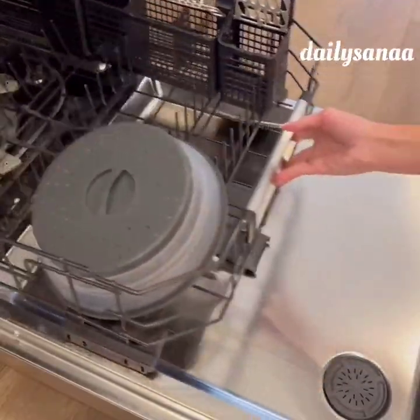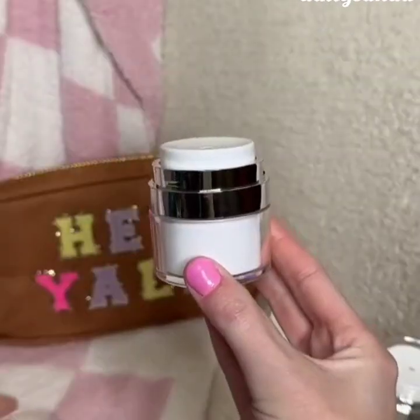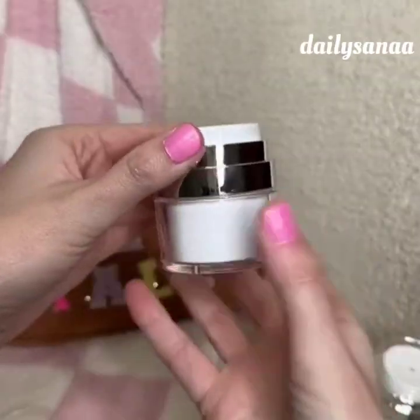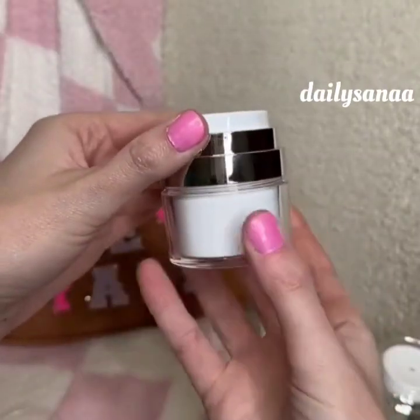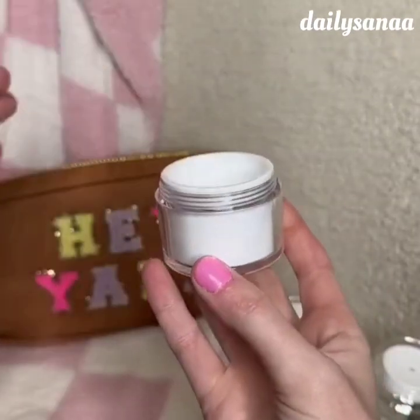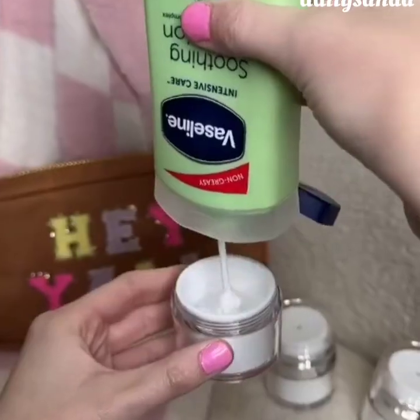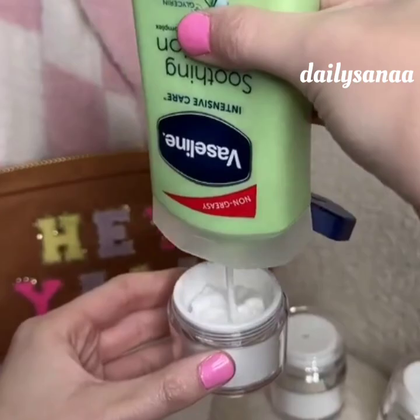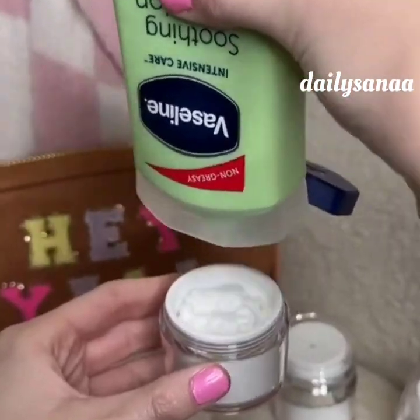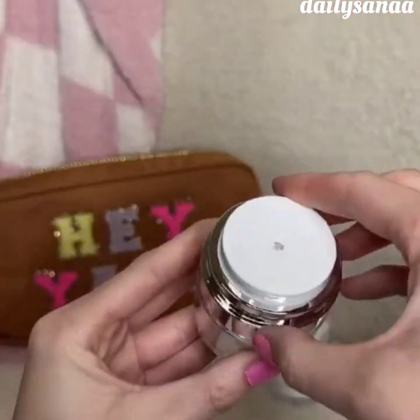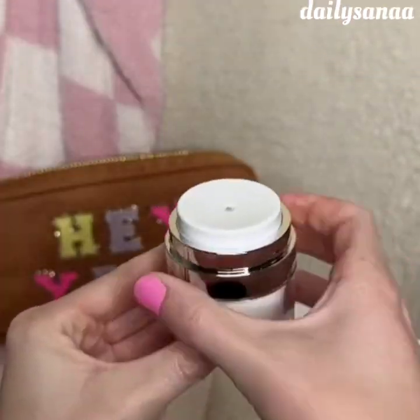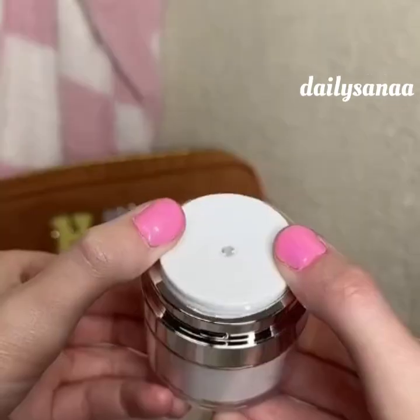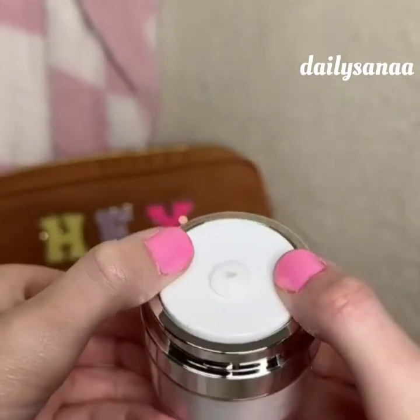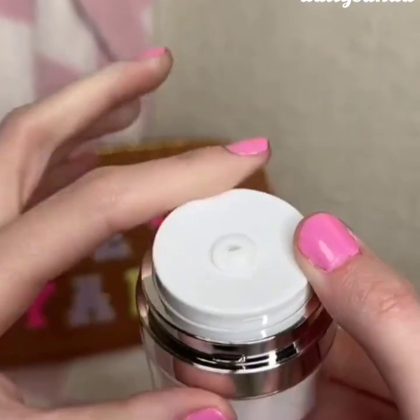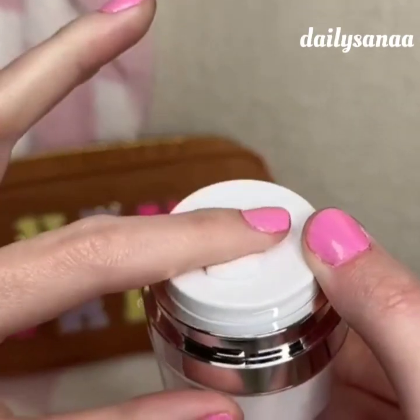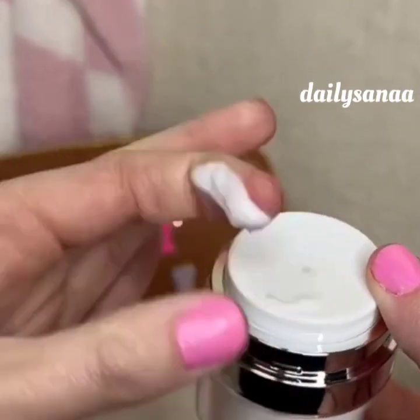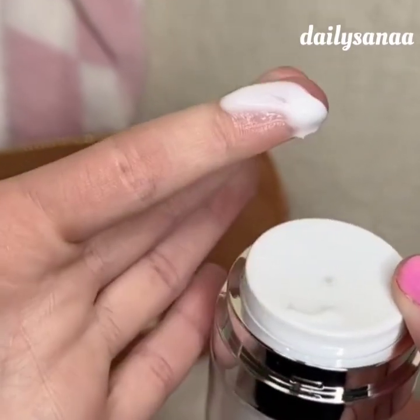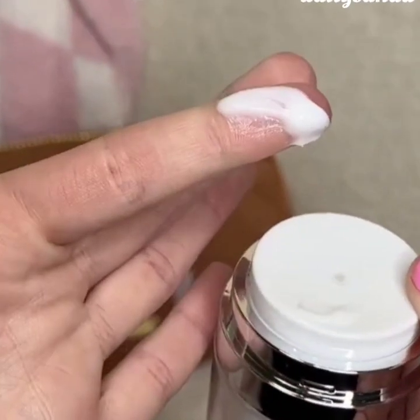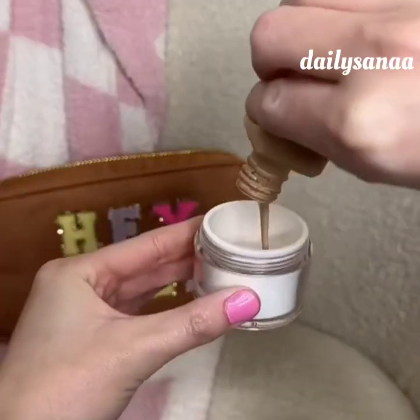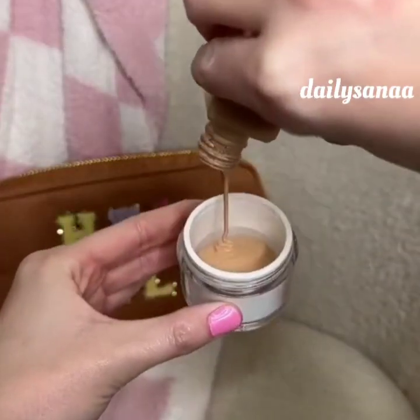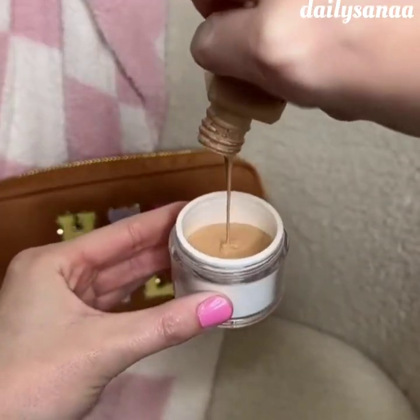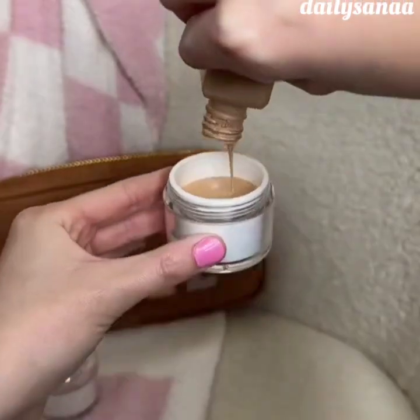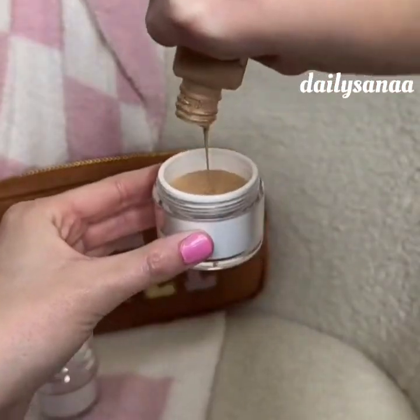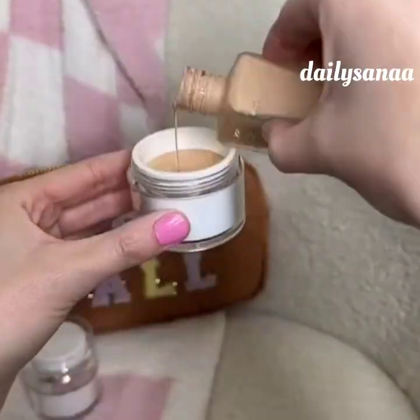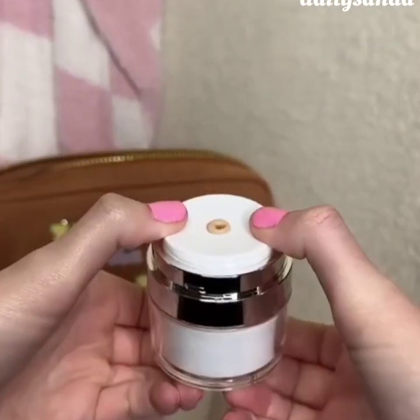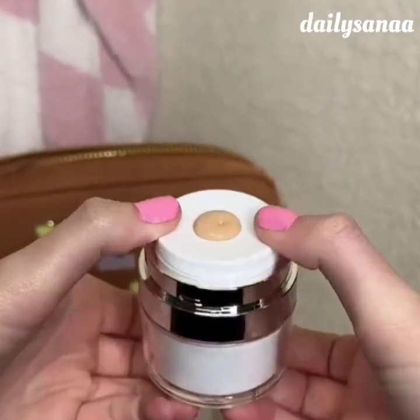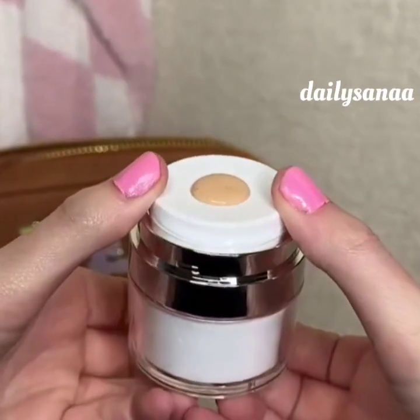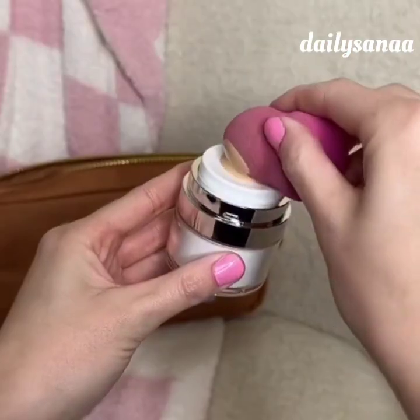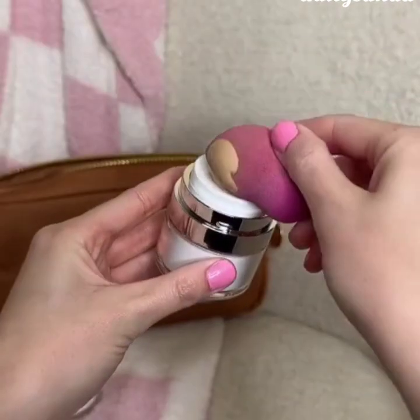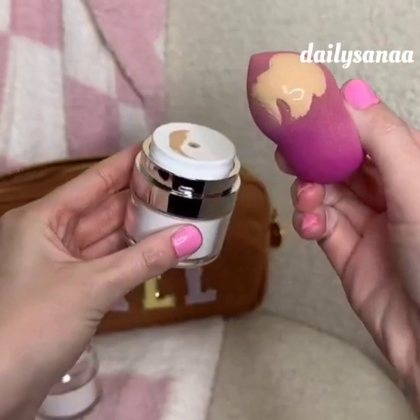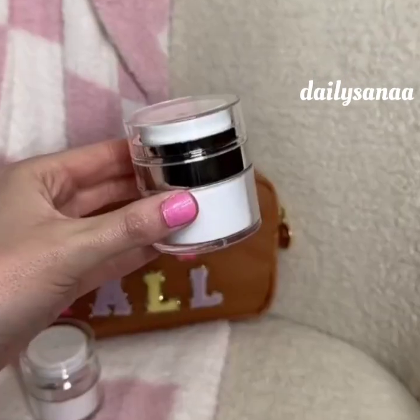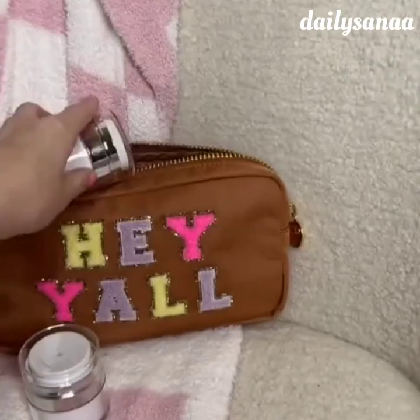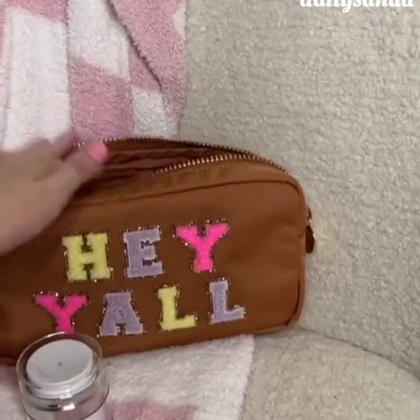I have been seeing these all over my TikTok so I knew I needed to try them out. These air pump containers are perfect for your lotion, foundation, serum, and so much more. They are also great to store your beauty products in while traveling.